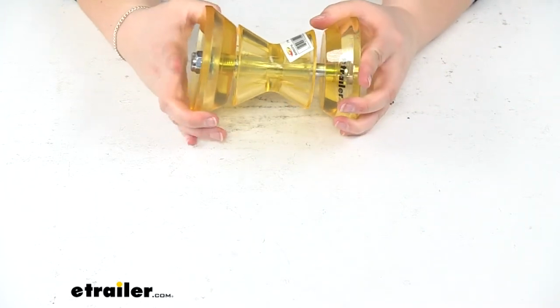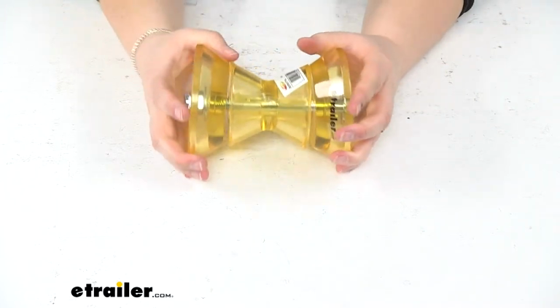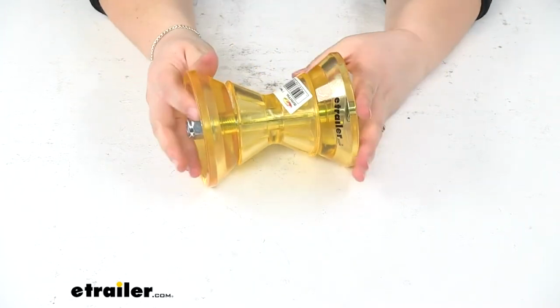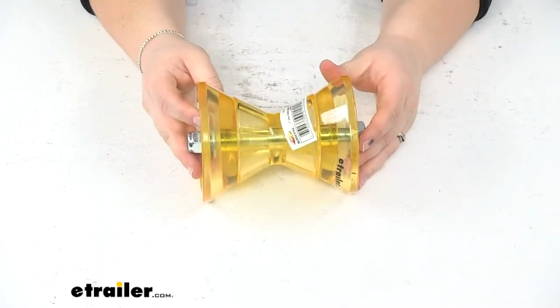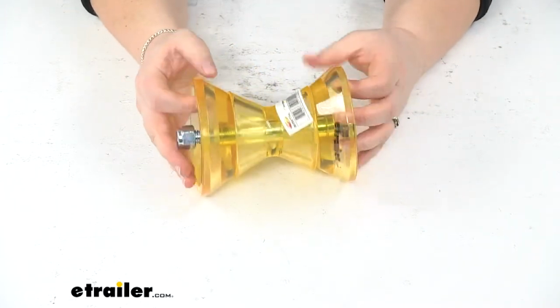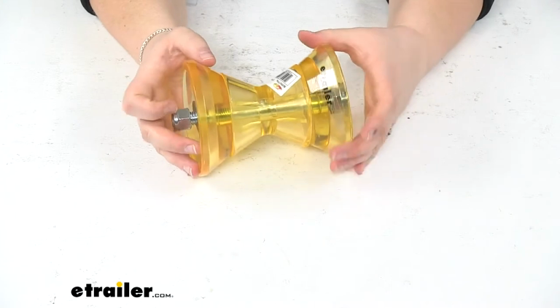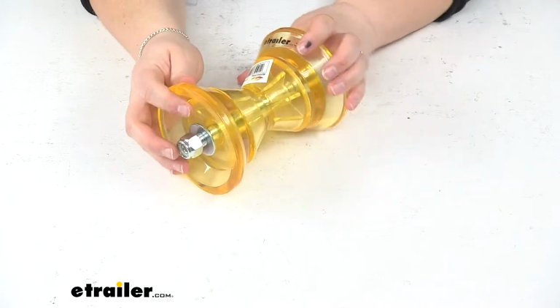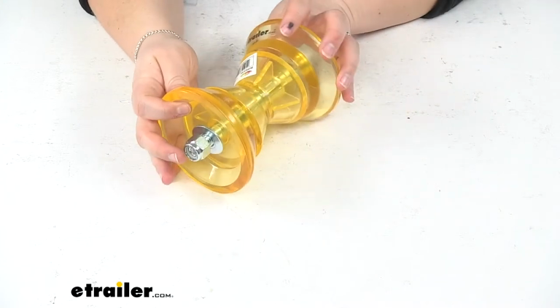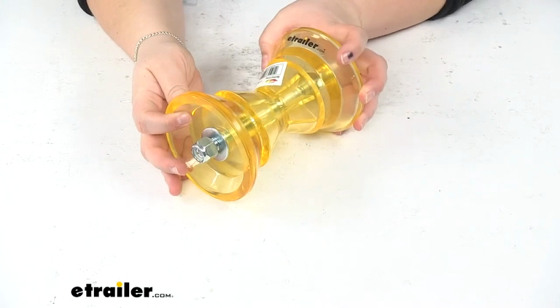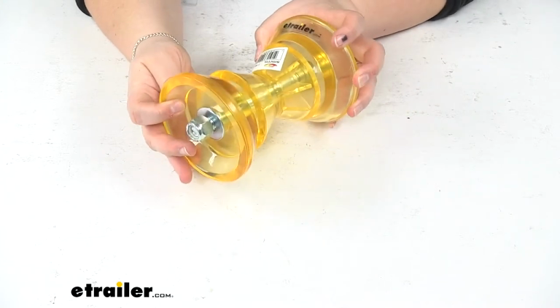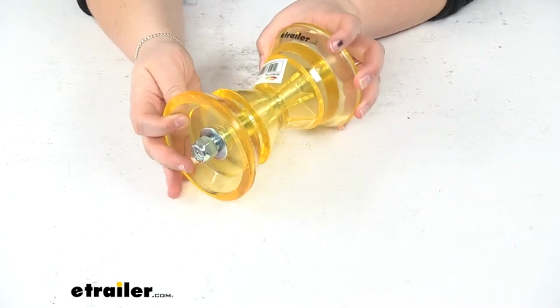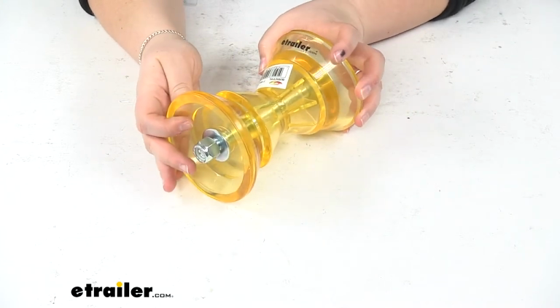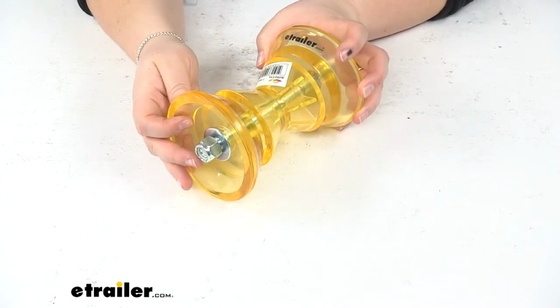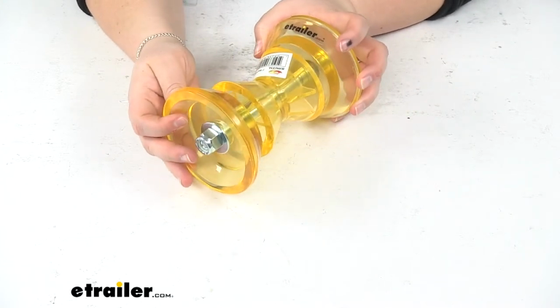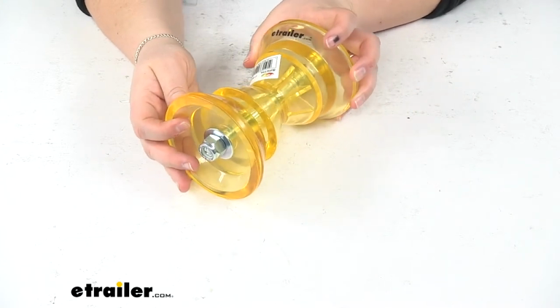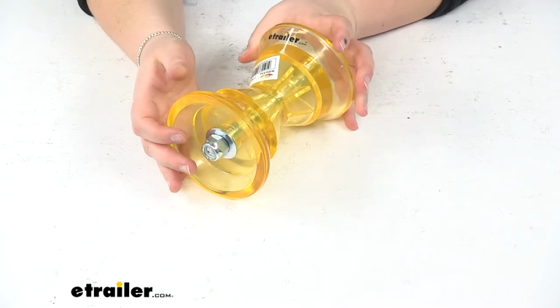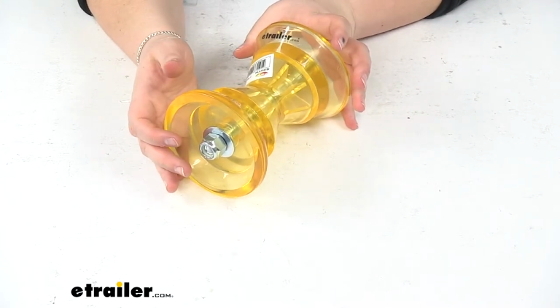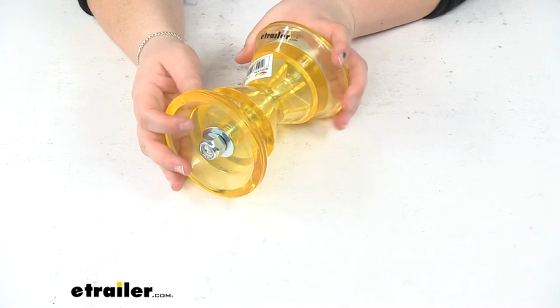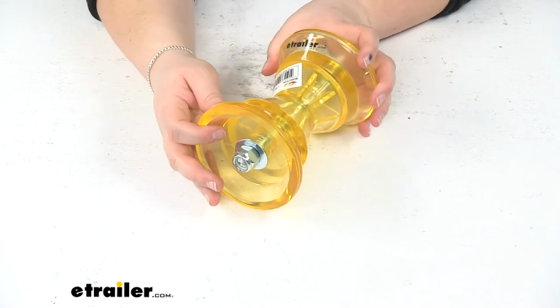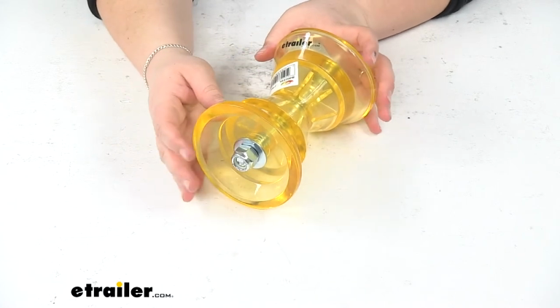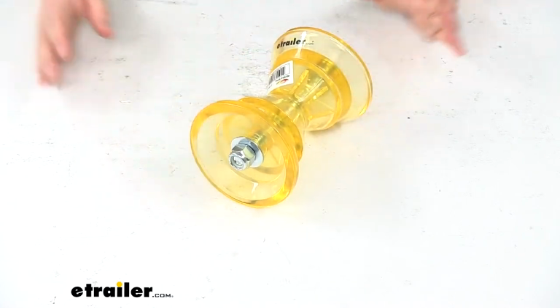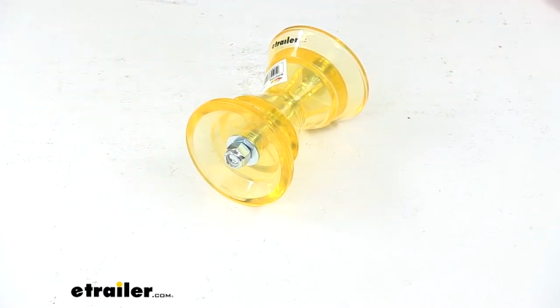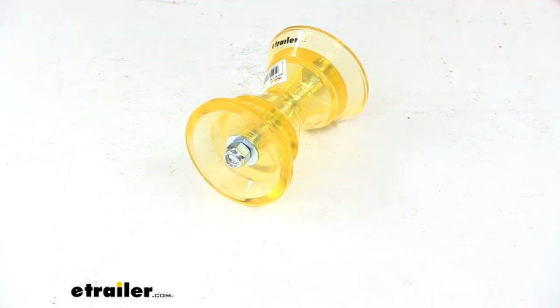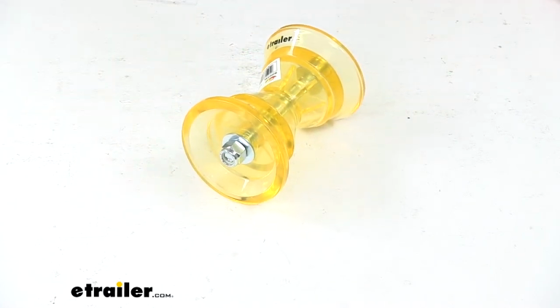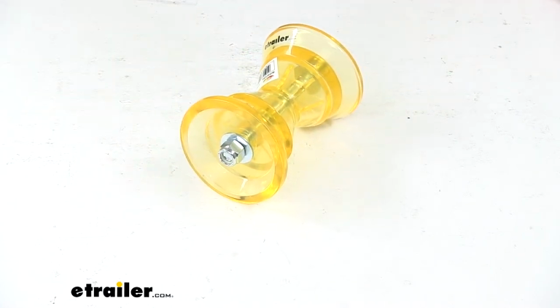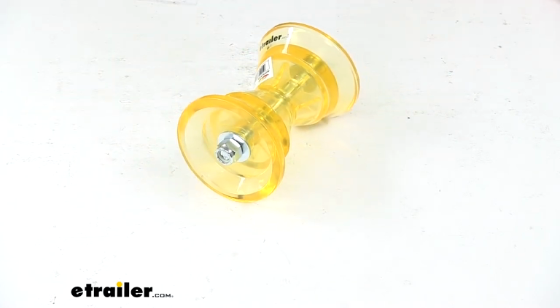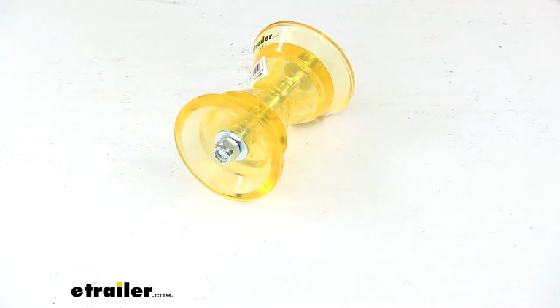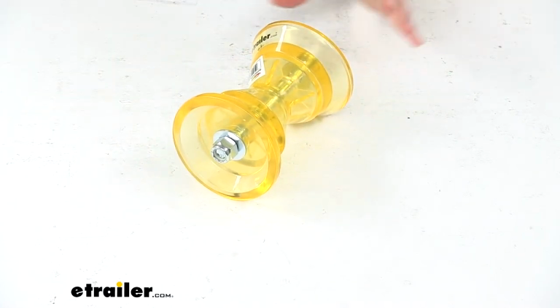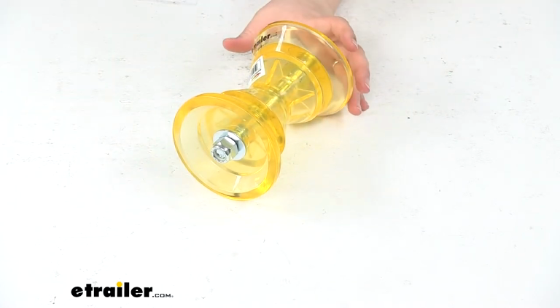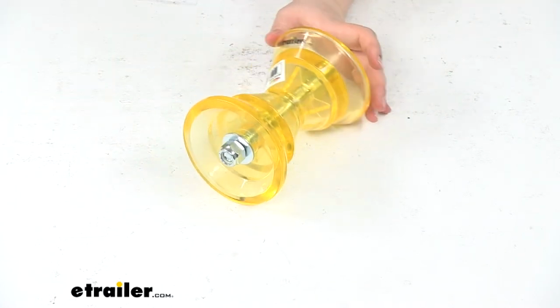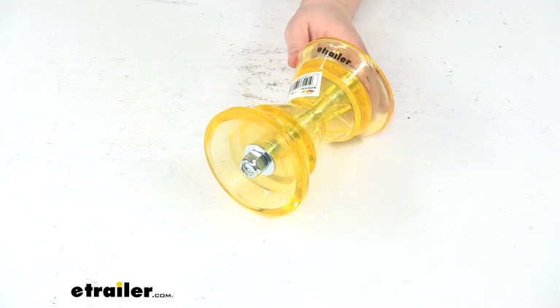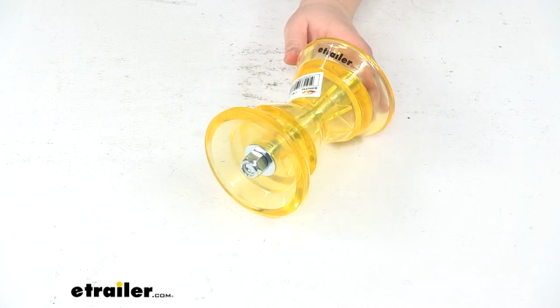It comes in a nice amber color, so it's very easy to spot and makes life a little bit easier getting your boat loaded and unloaded. And that's going to do it for our look at the C.E. Smith Bow Roller Assembly with Bells for three-inch wide bracket.